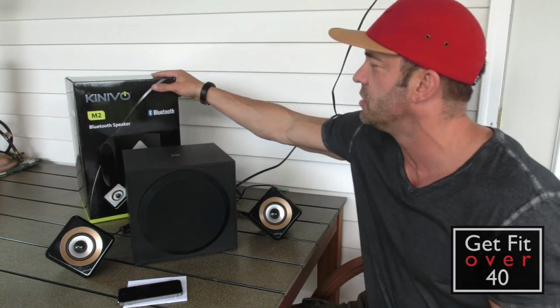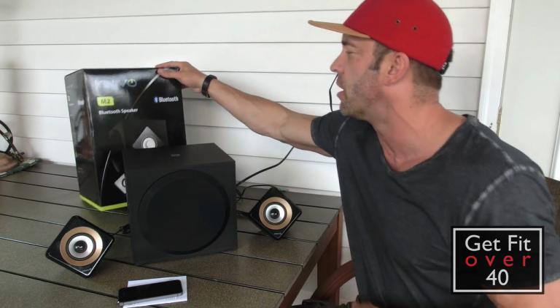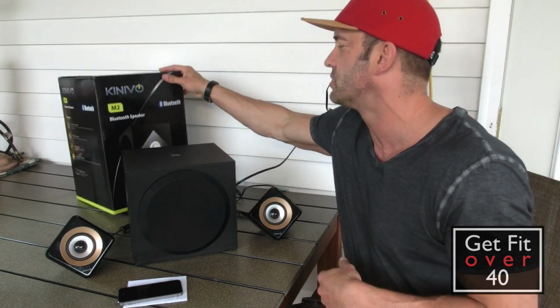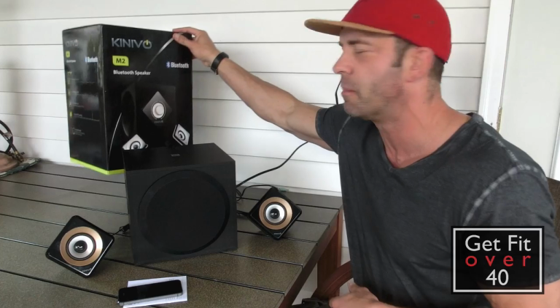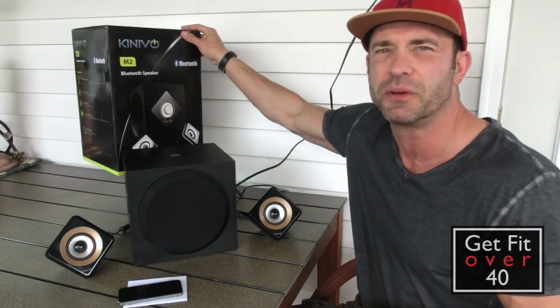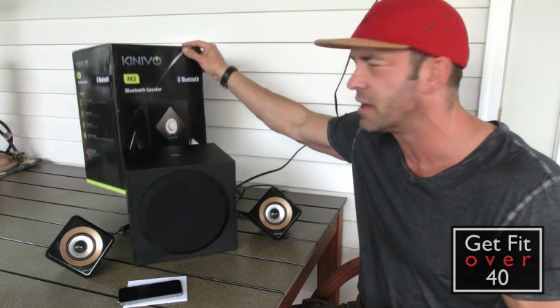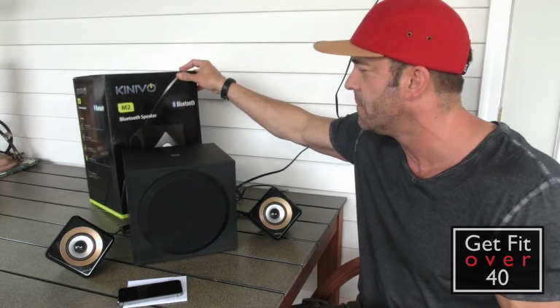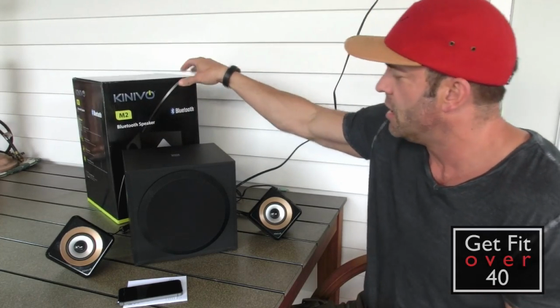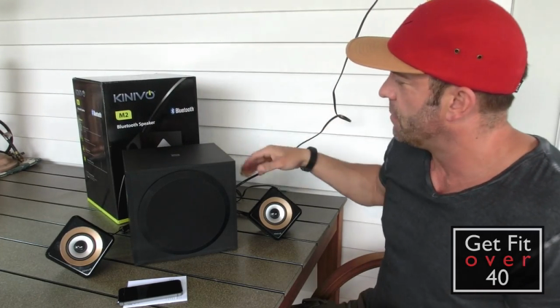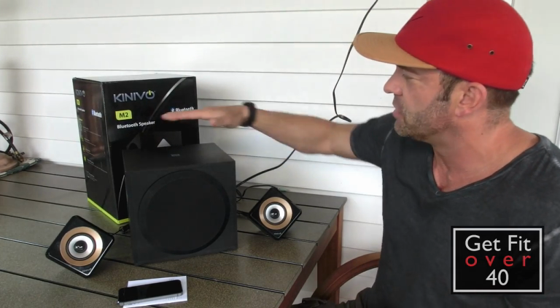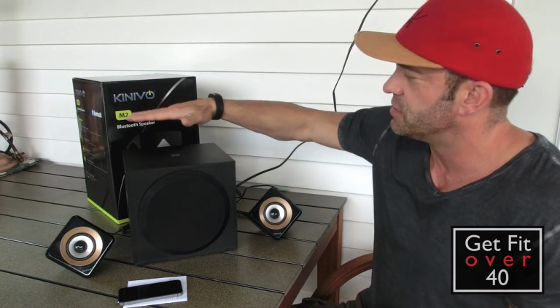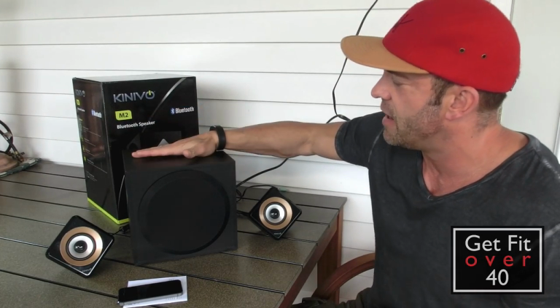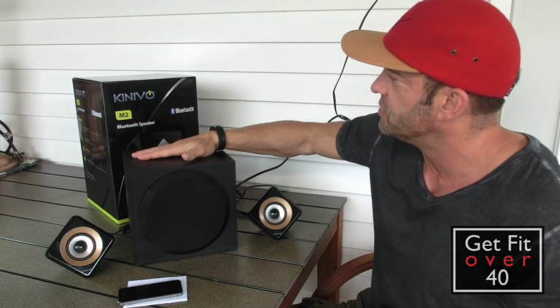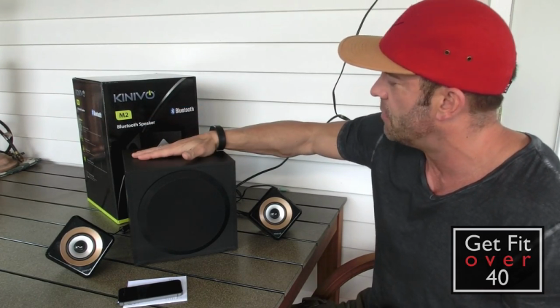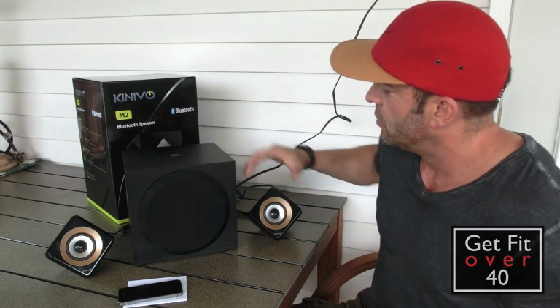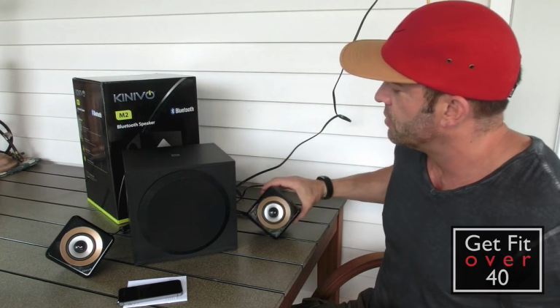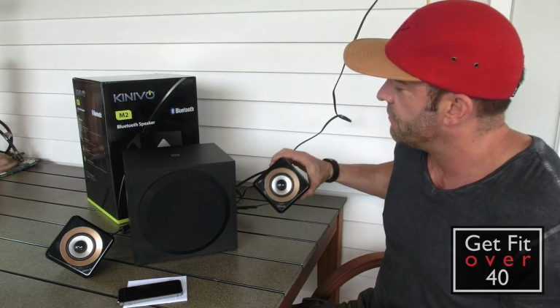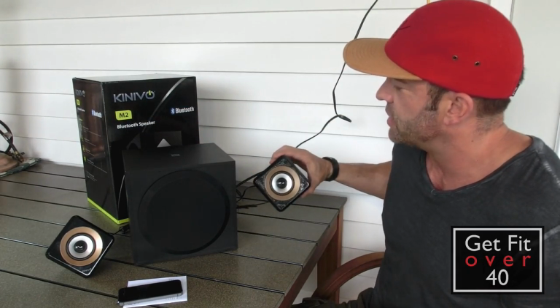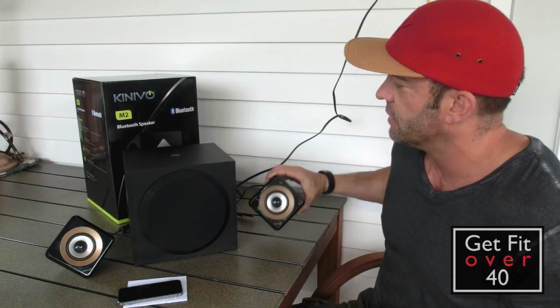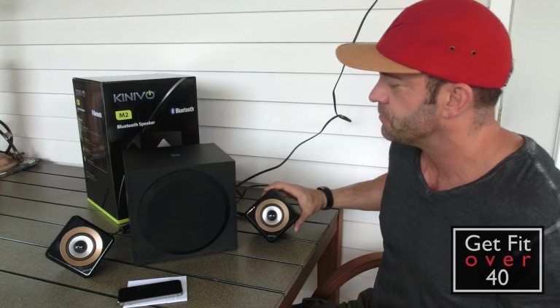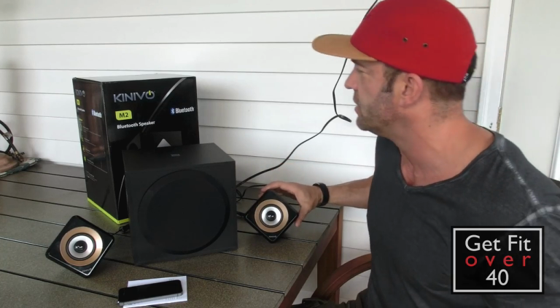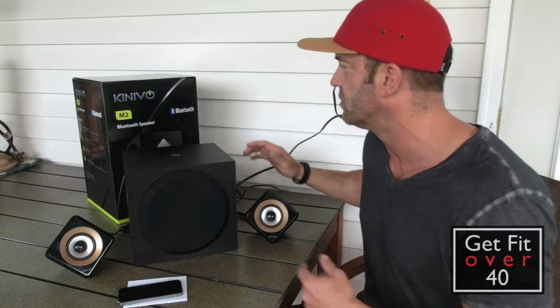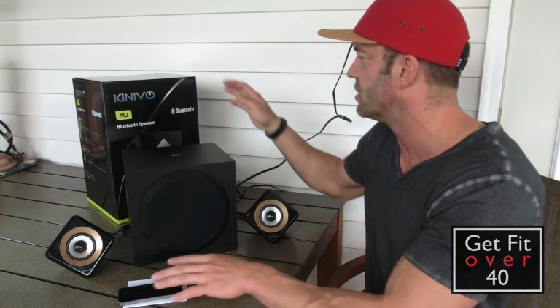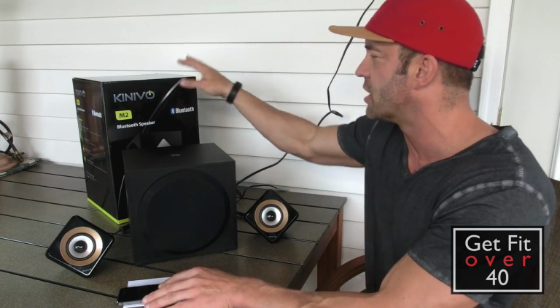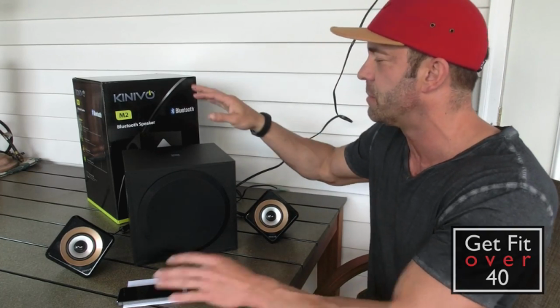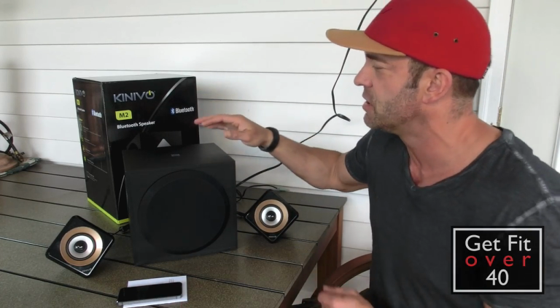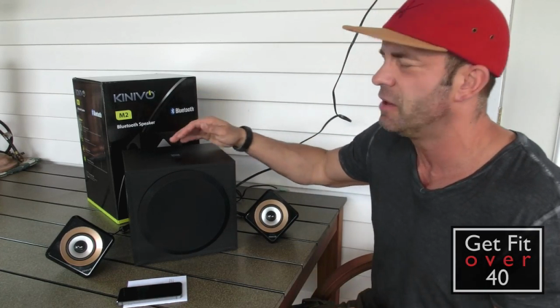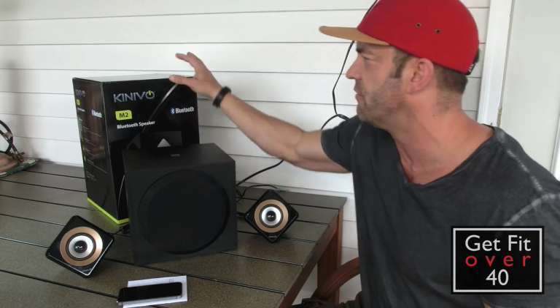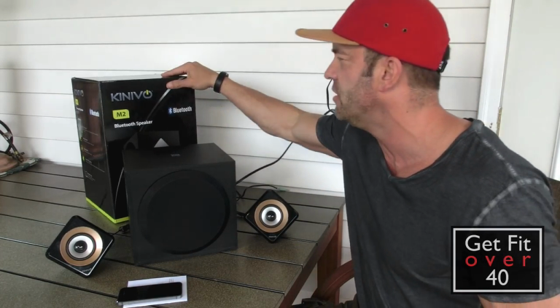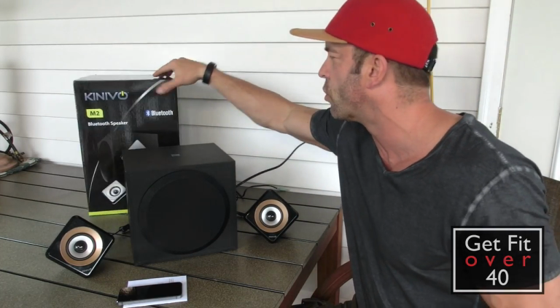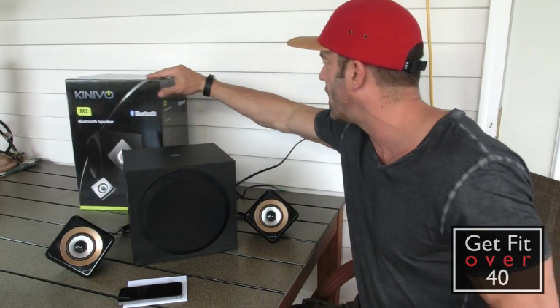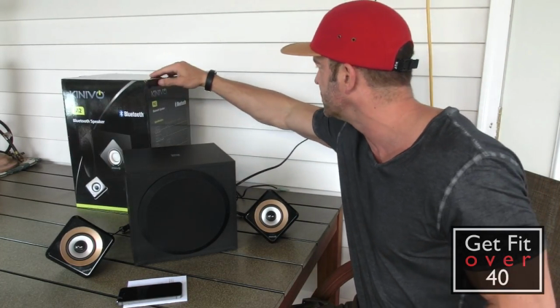Here's the box — I'll bring this out in a second. Basically it's a six and a half inch sub with two and a half inch satellites. I'll talk about the specs. I believe it's like a 54 watt system.